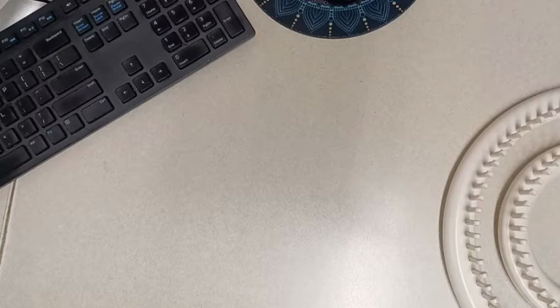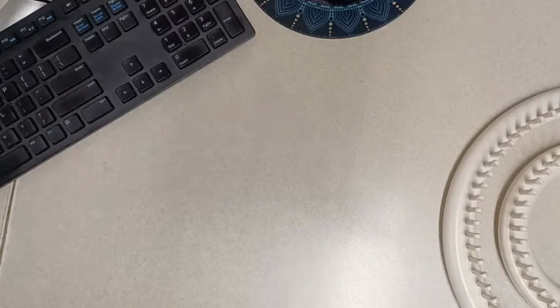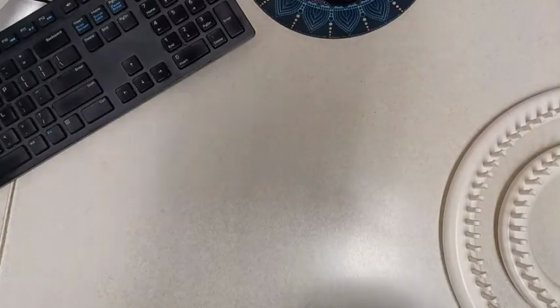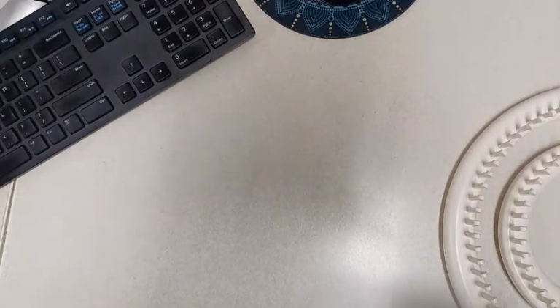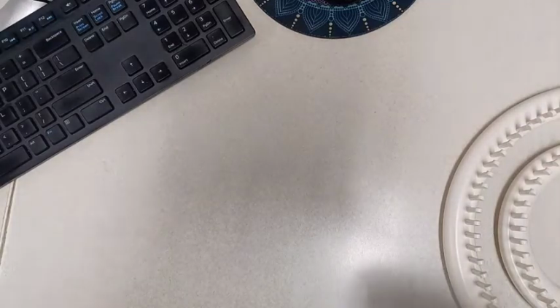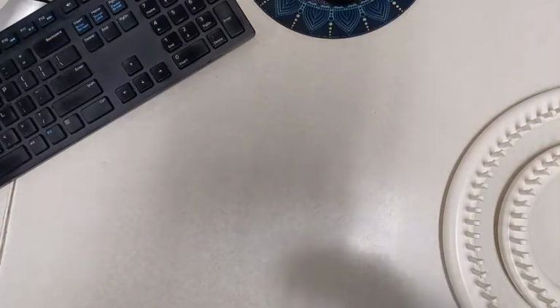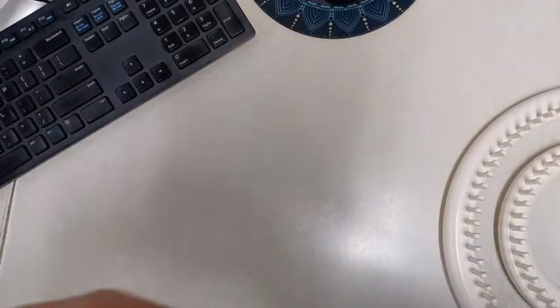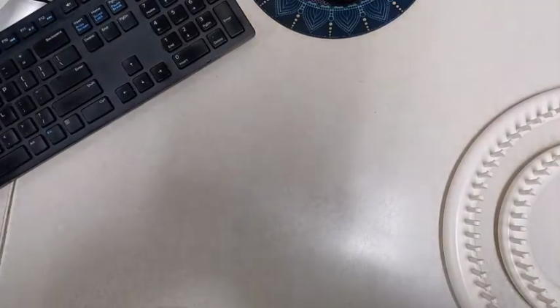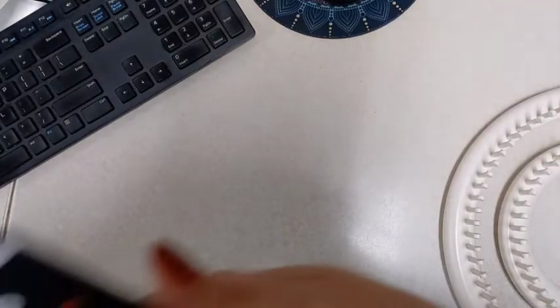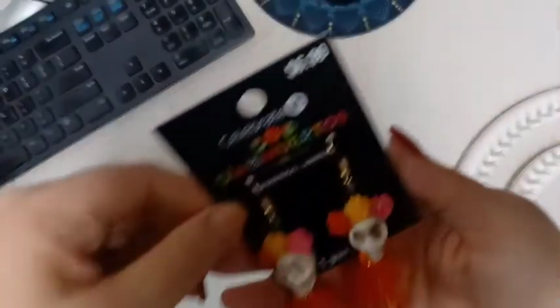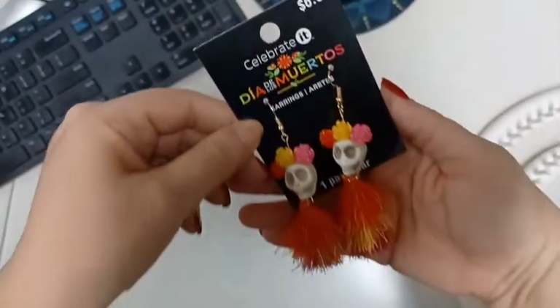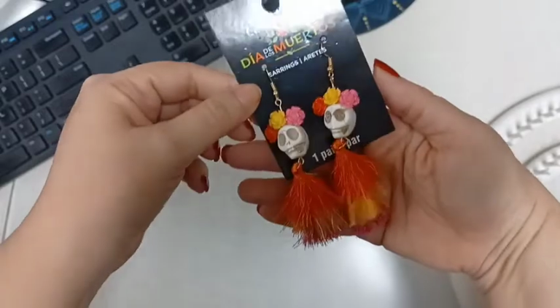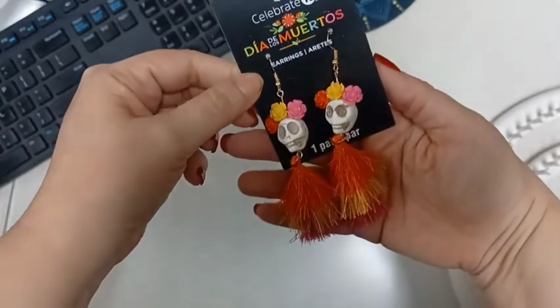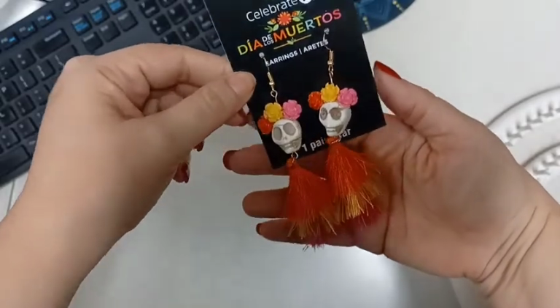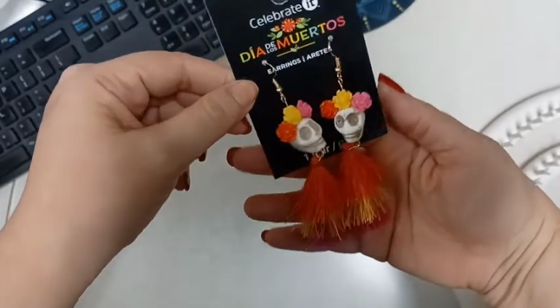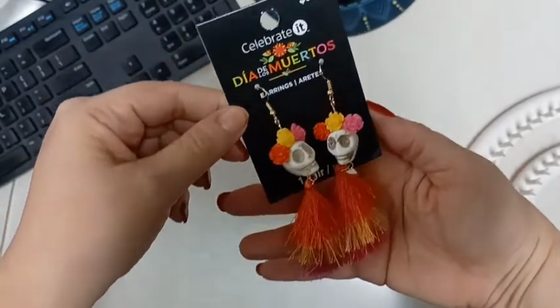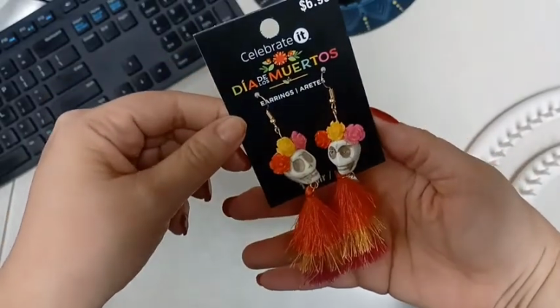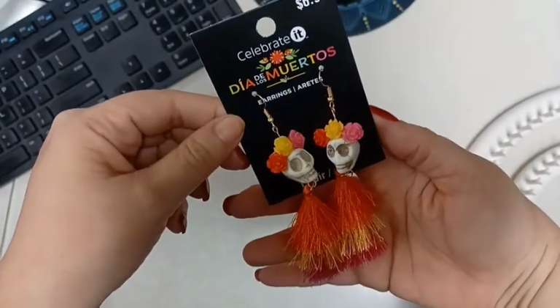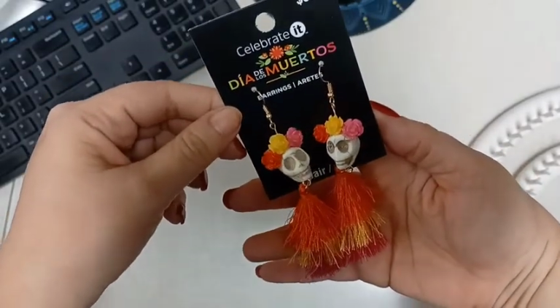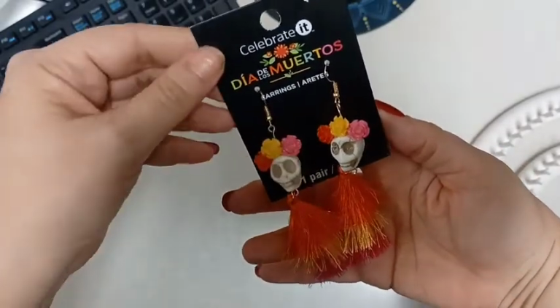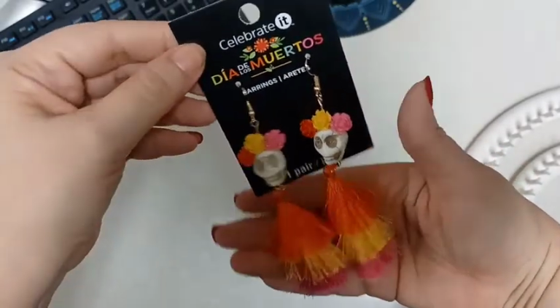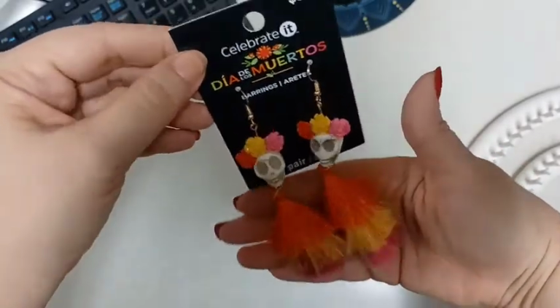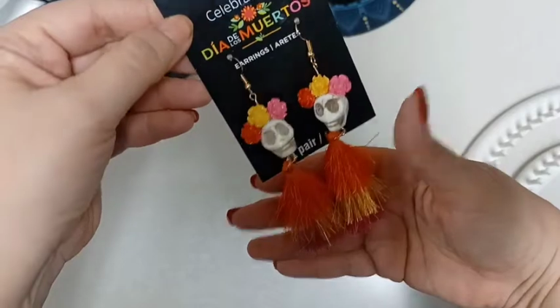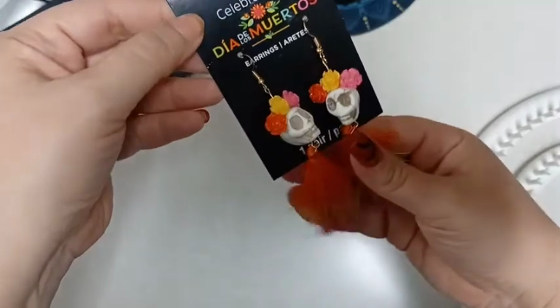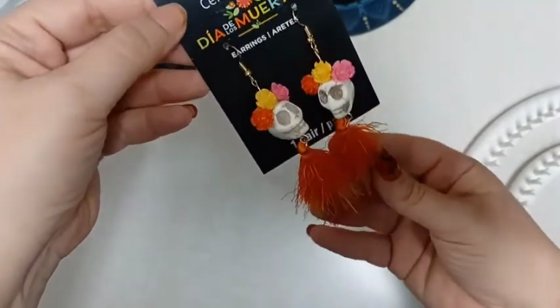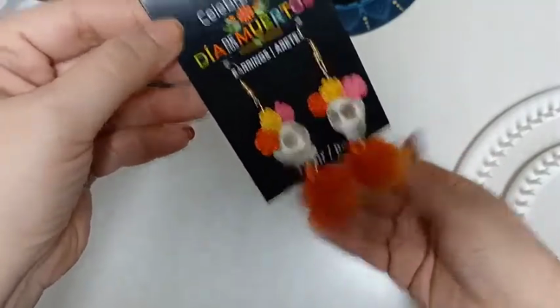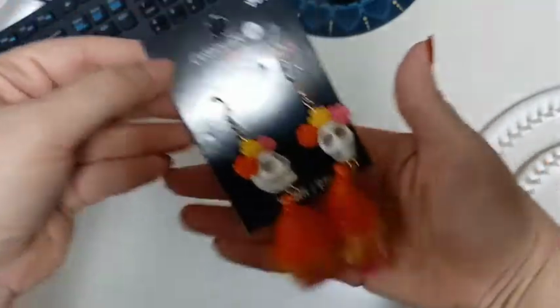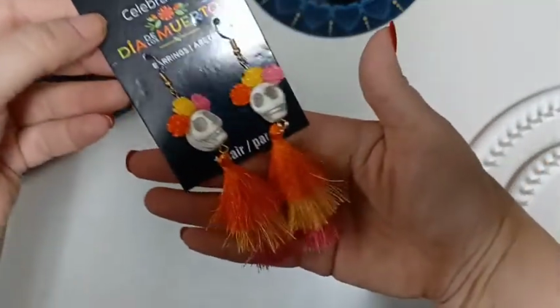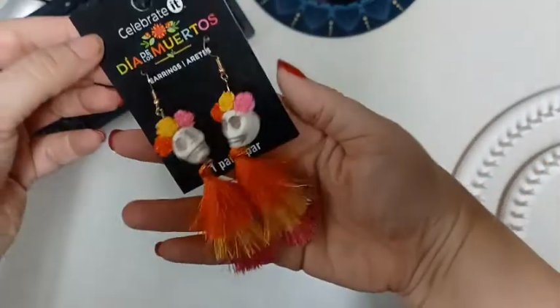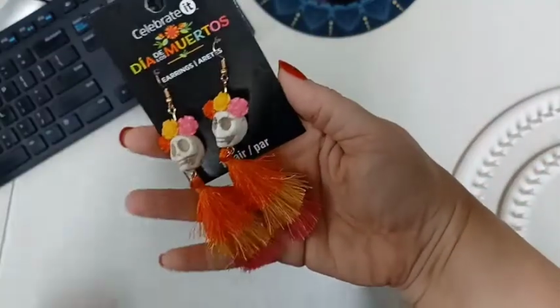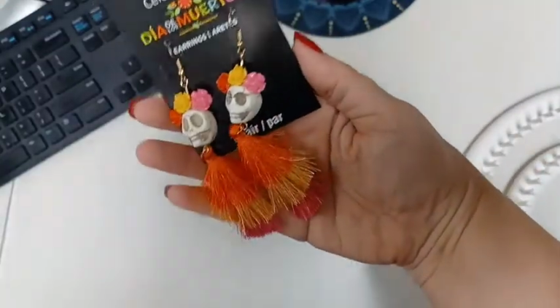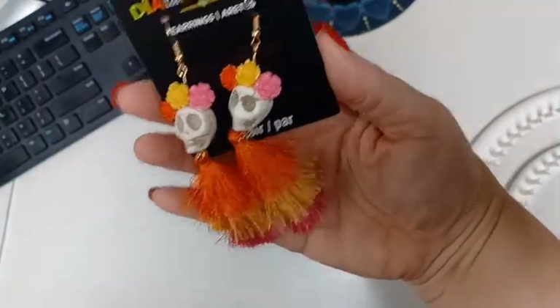First things first - y'all know I love sugar skulls - so I grabbed these Halloween earrings at Michael's. They were like 40 or 50 percent off. Look how adorable those are, I love them.